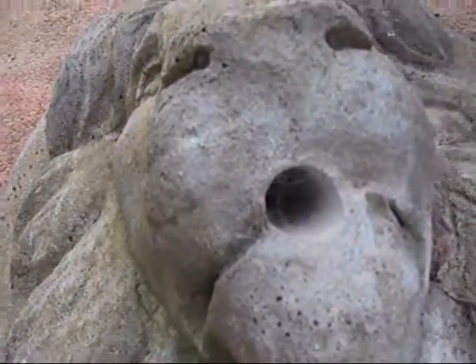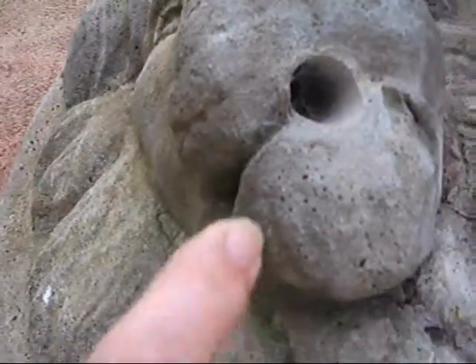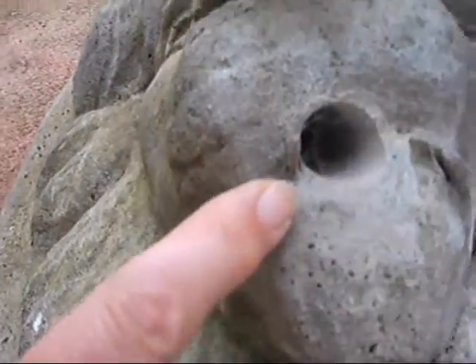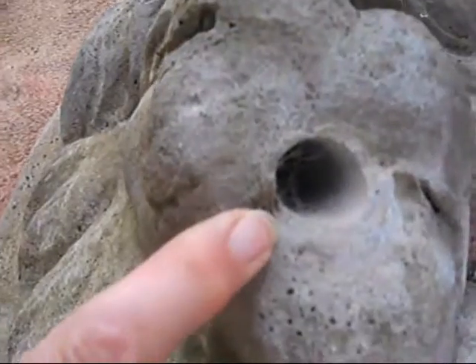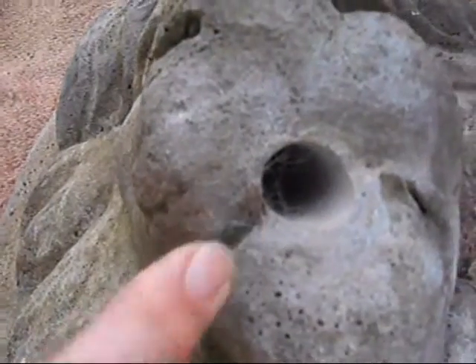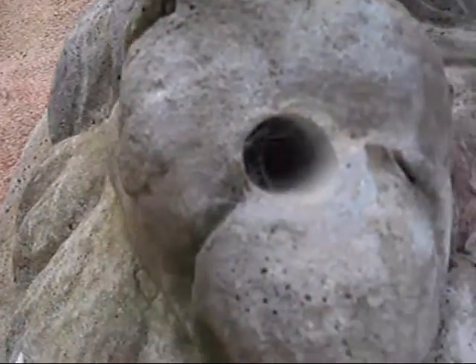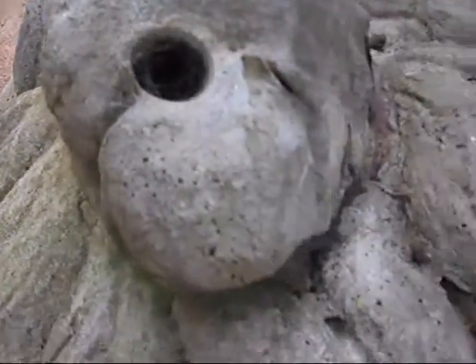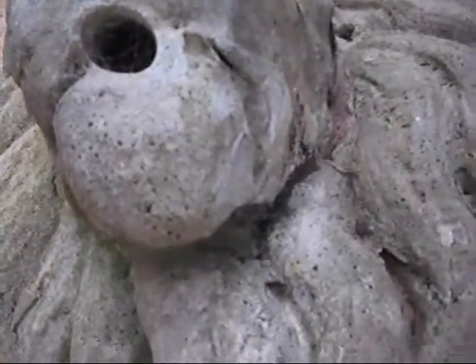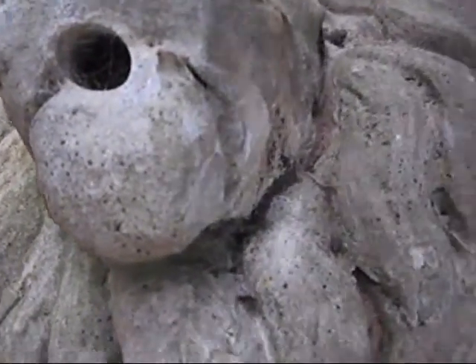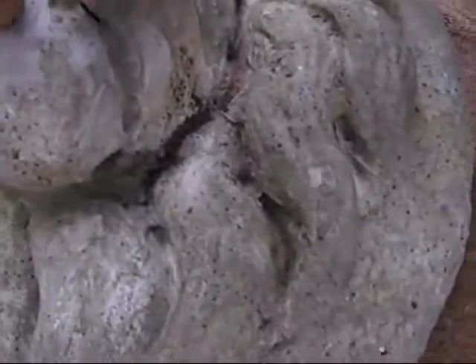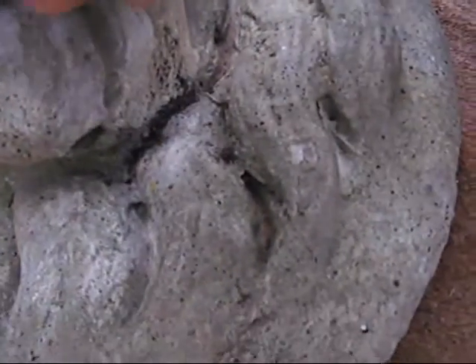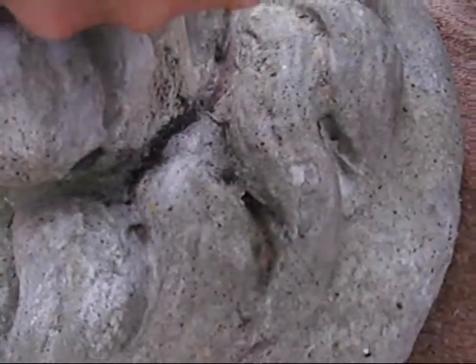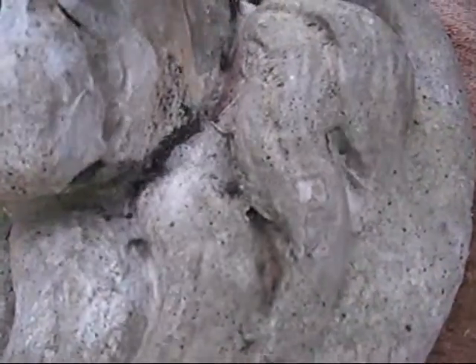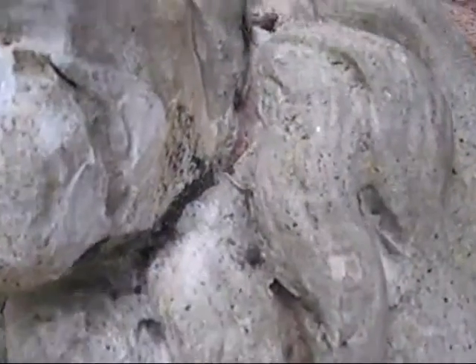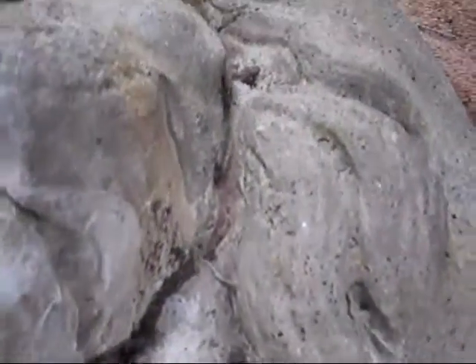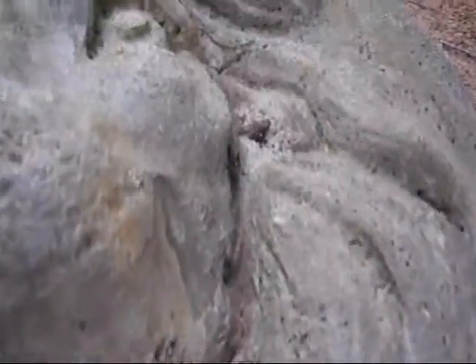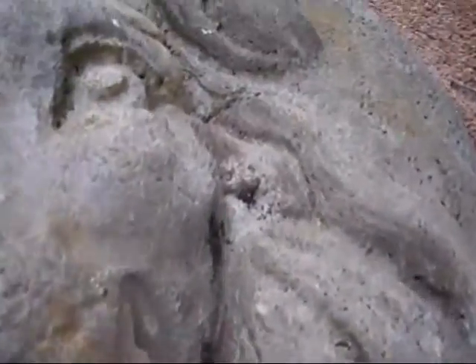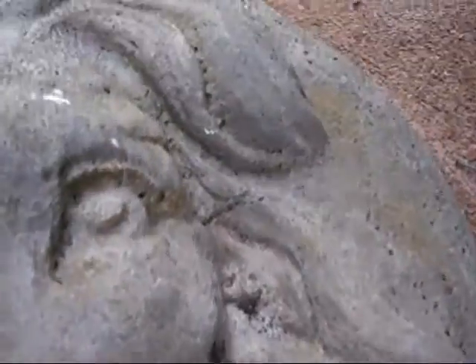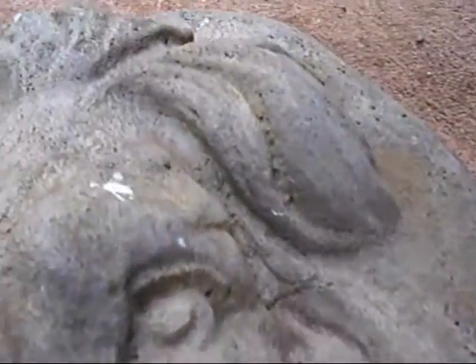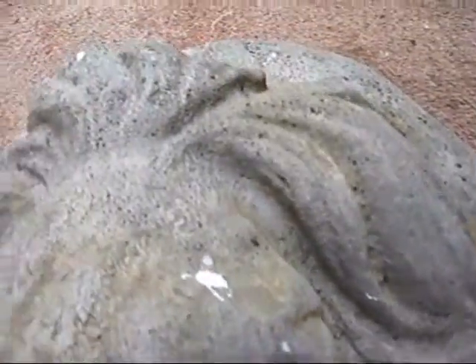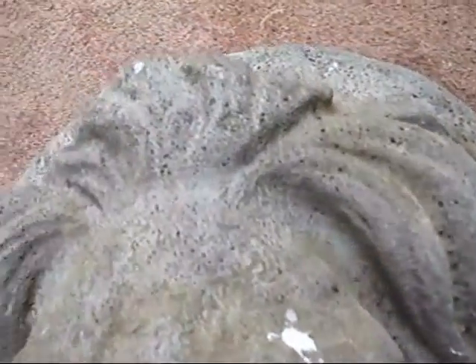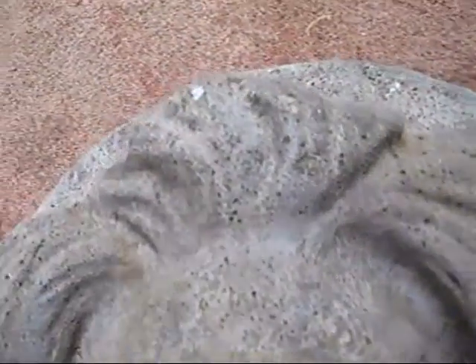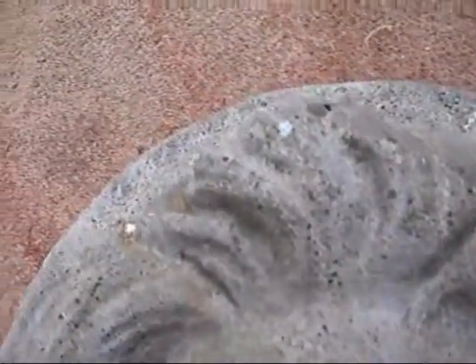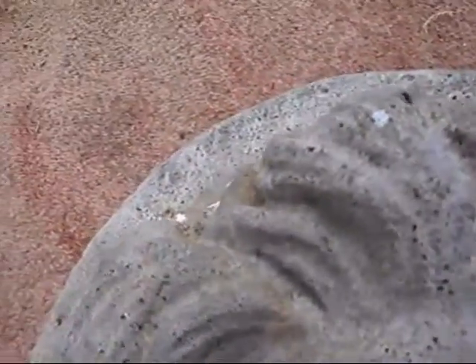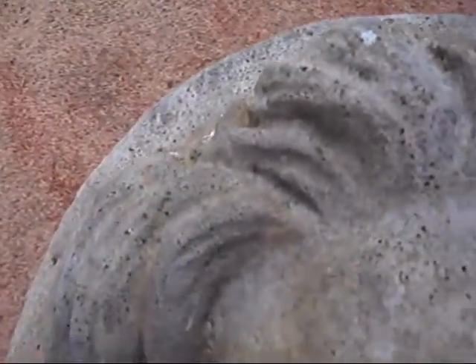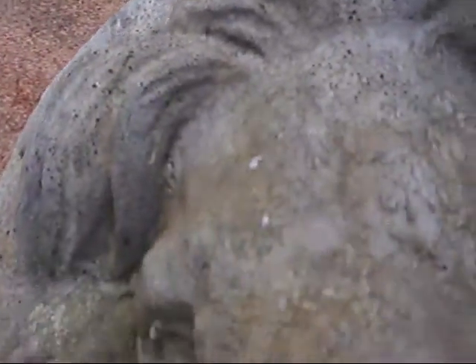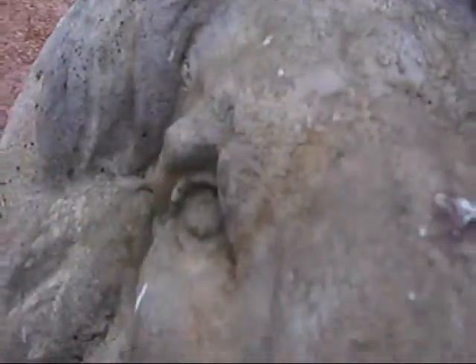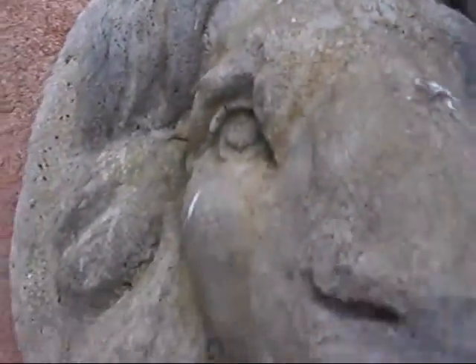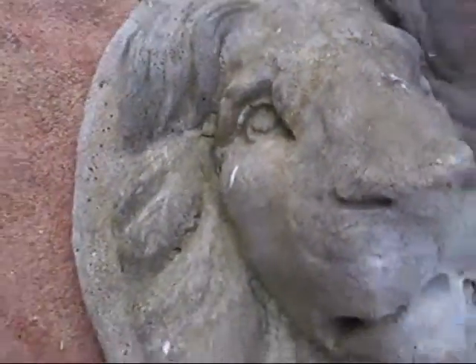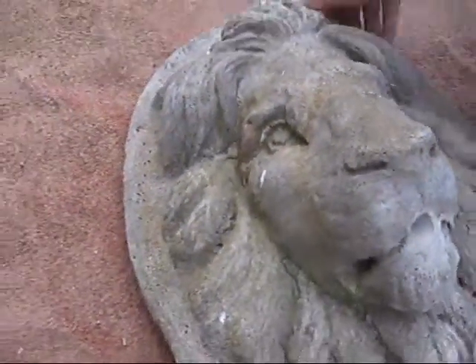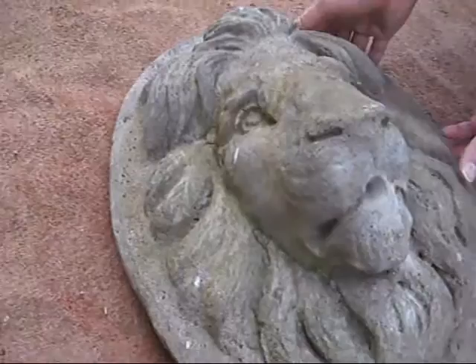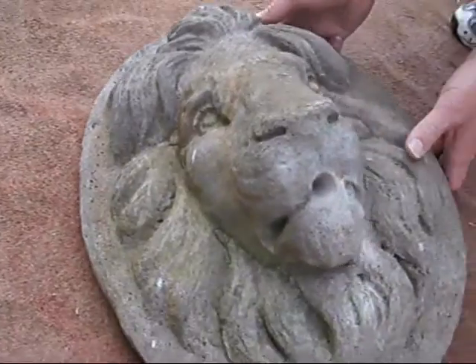And there's the hole for the water to come through. Make a very pretty fountain. A bit of copper pipe or a bit of plastic pipe coming out through there, just into a bucket.